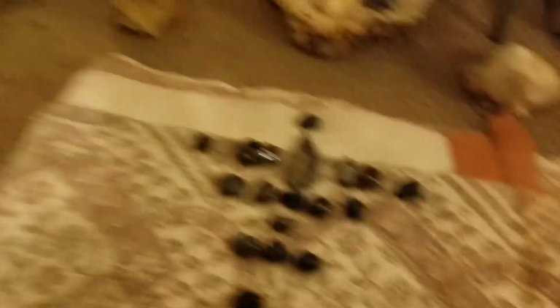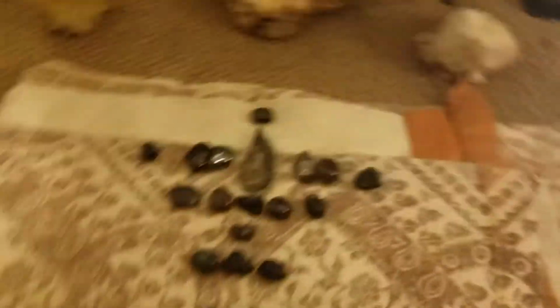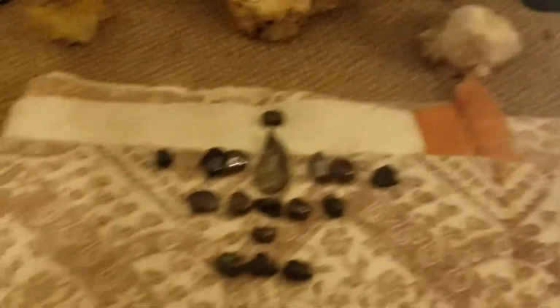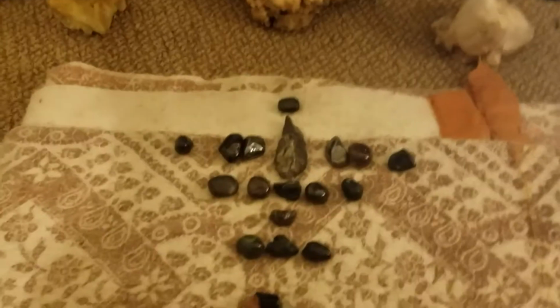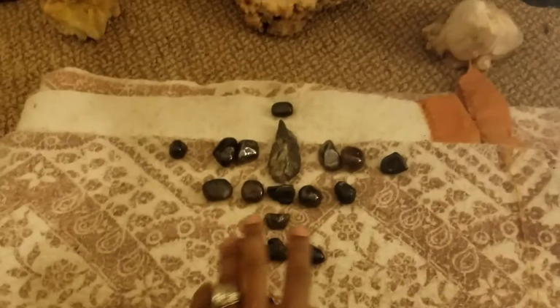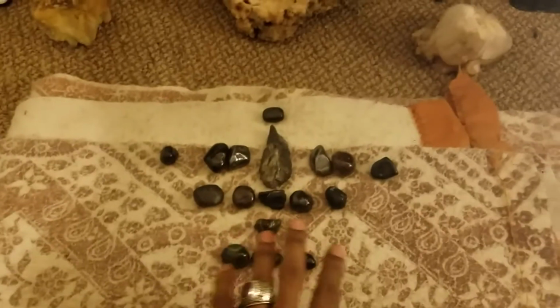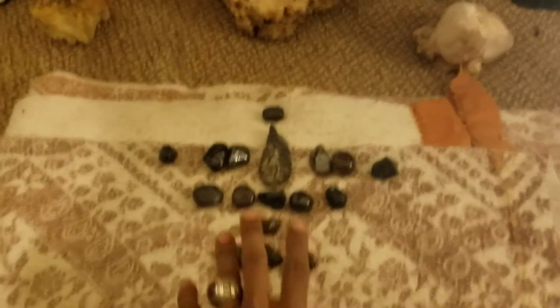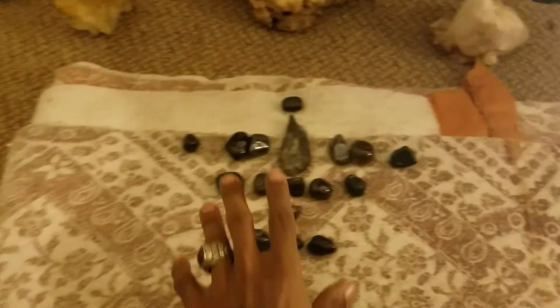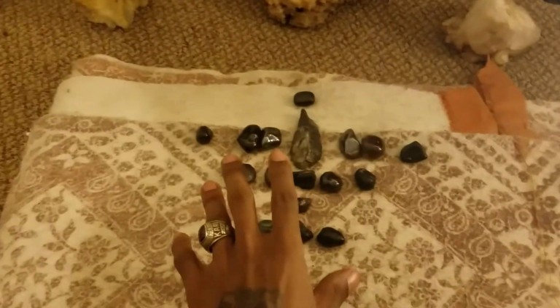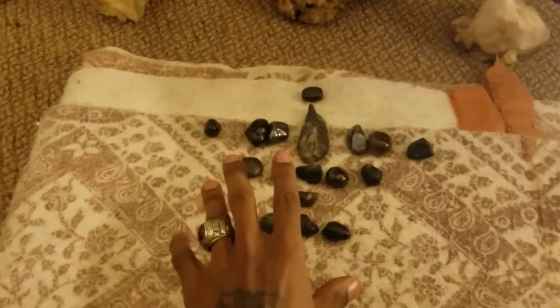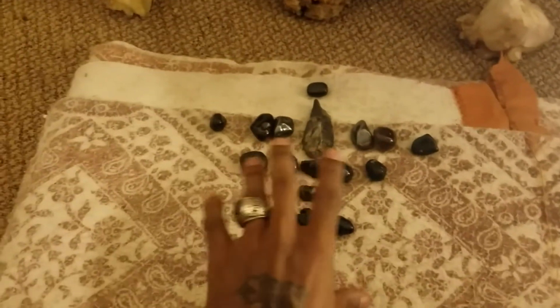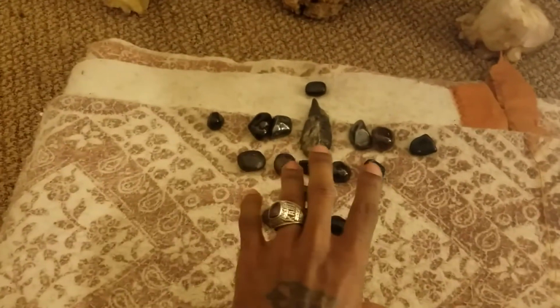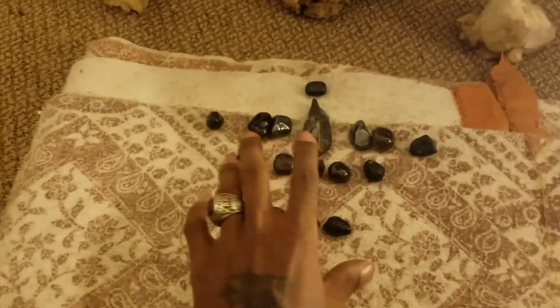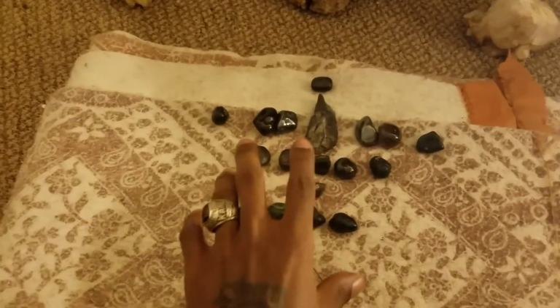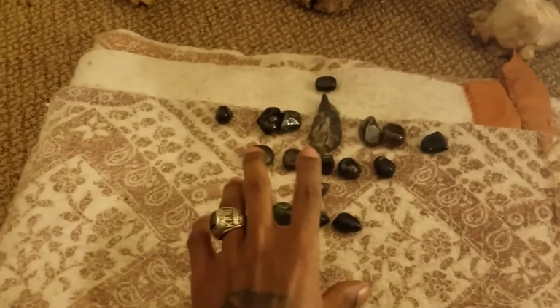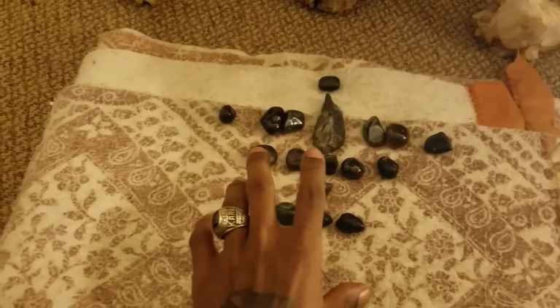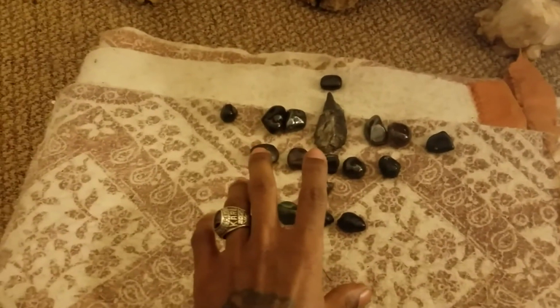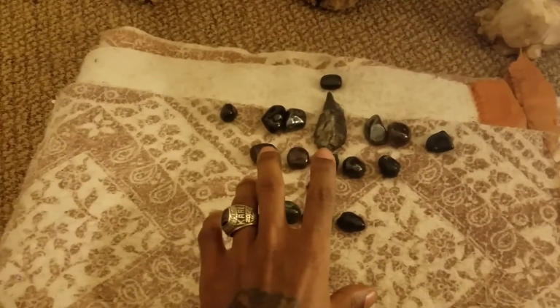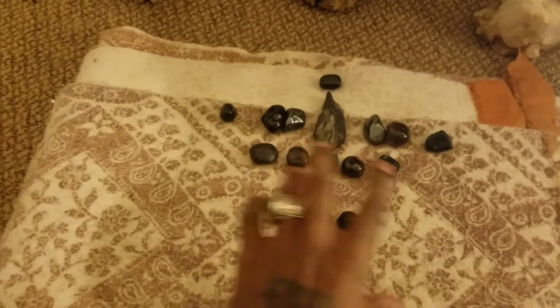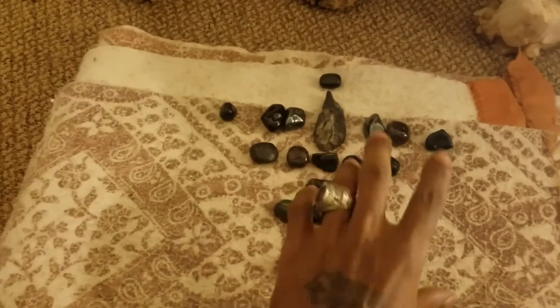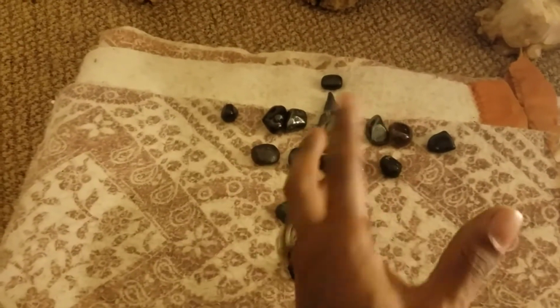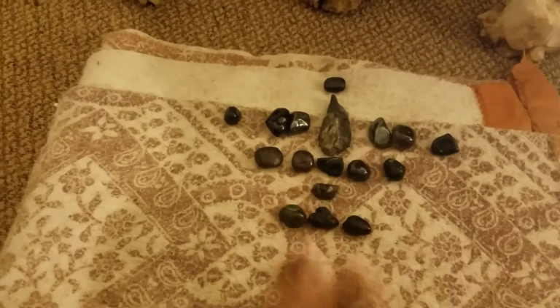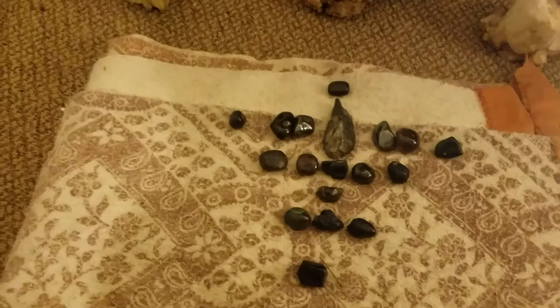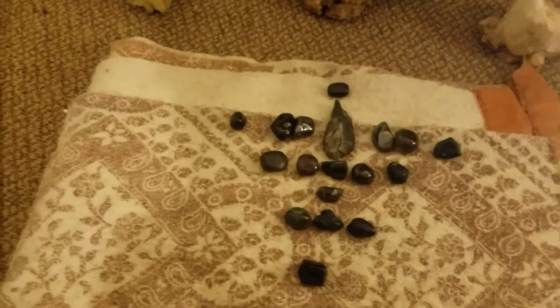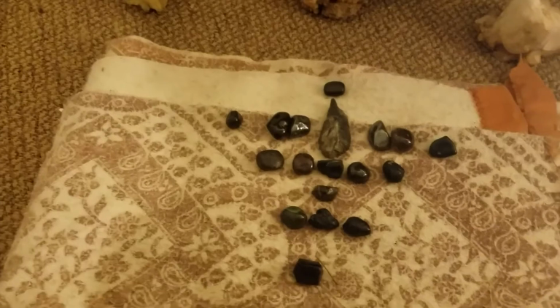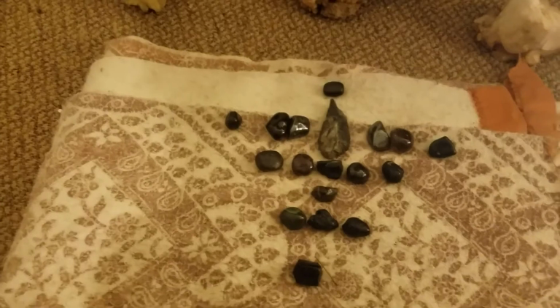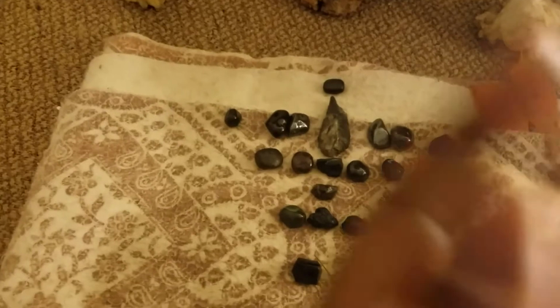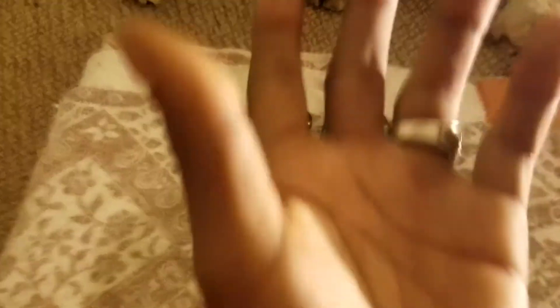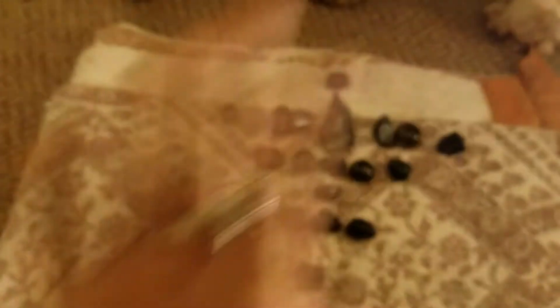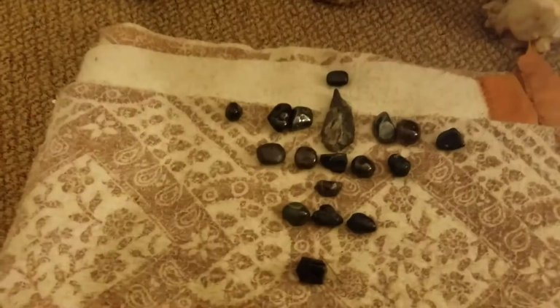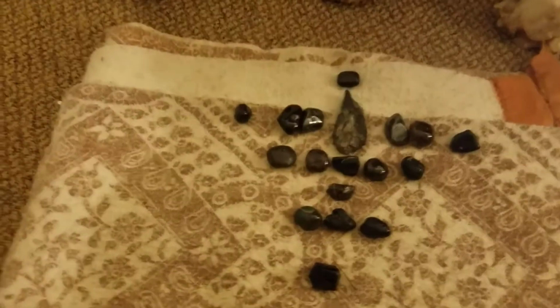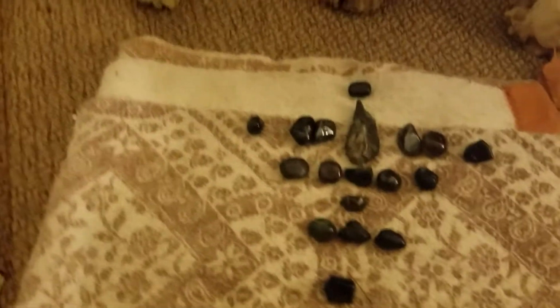With crystal grids, you basically place the crystals in a certain formation, and depending on the formation, they will give off a certain type of energy.